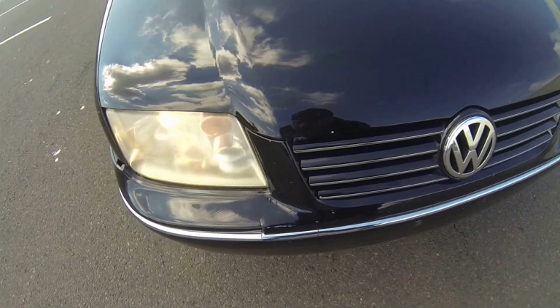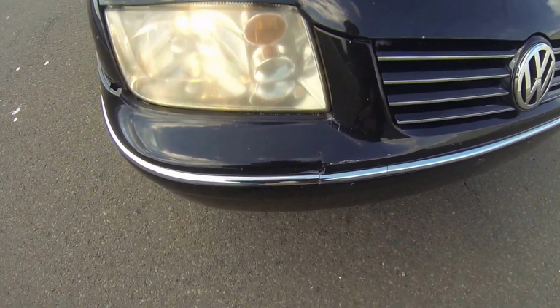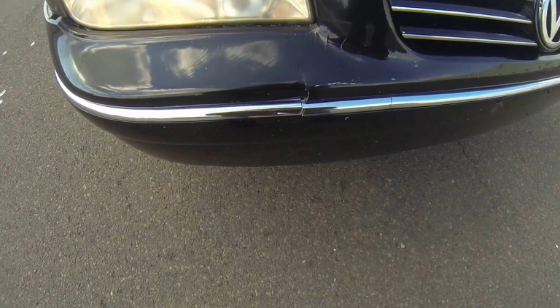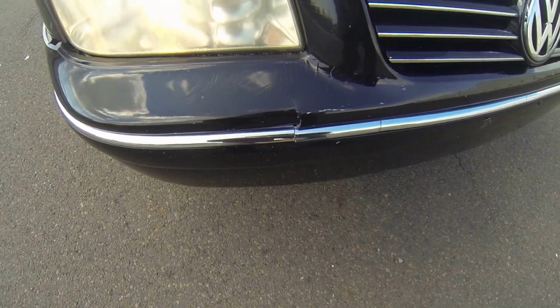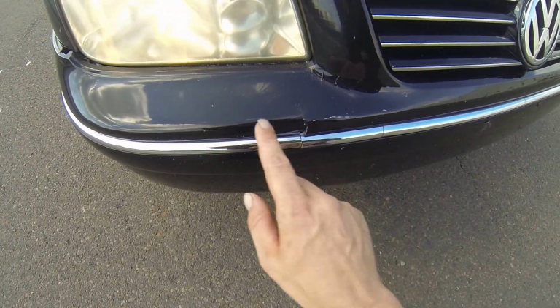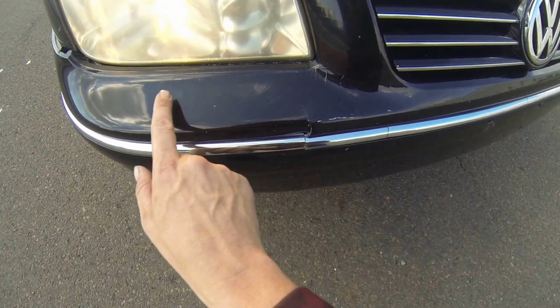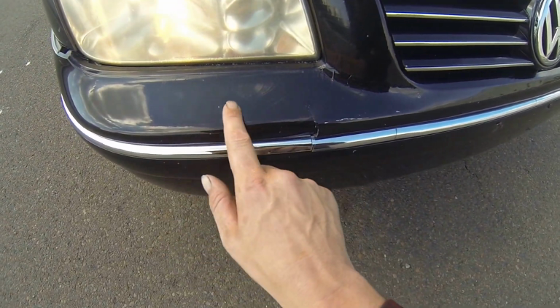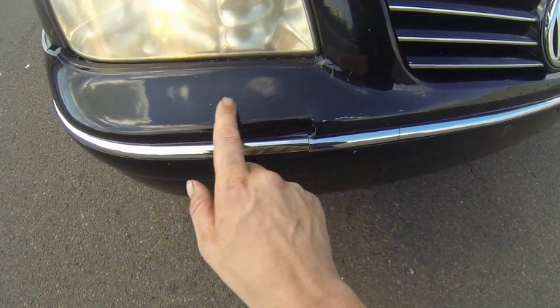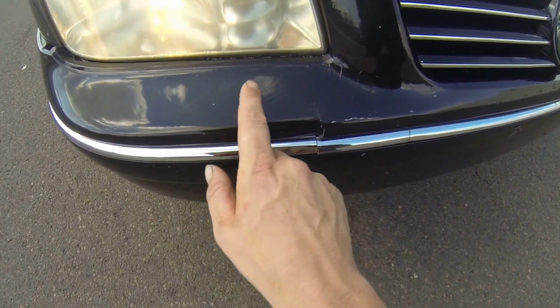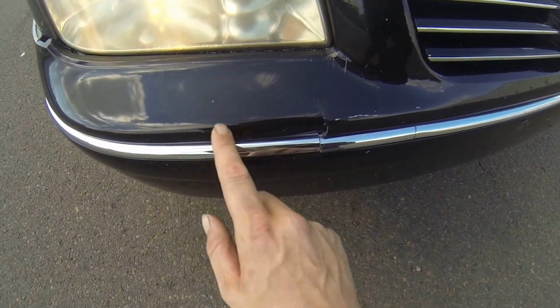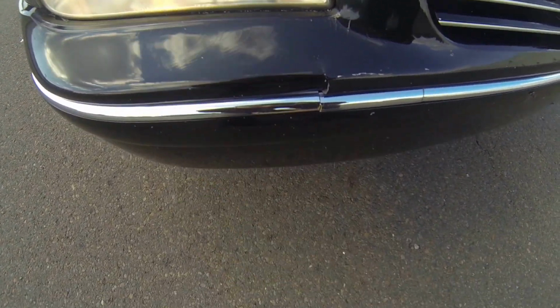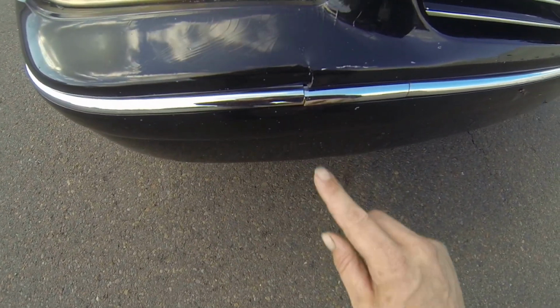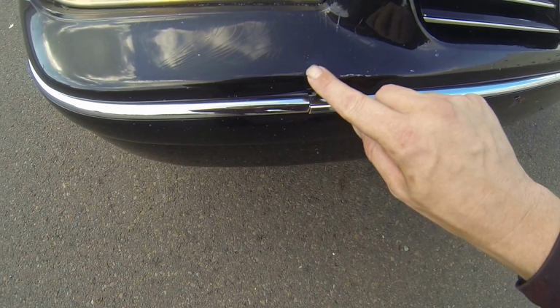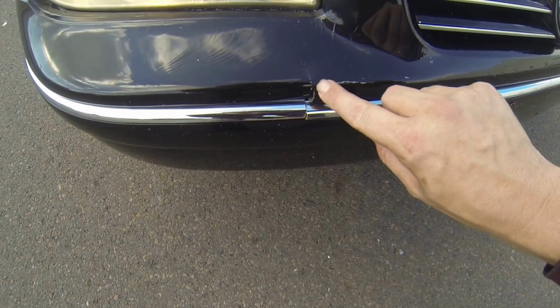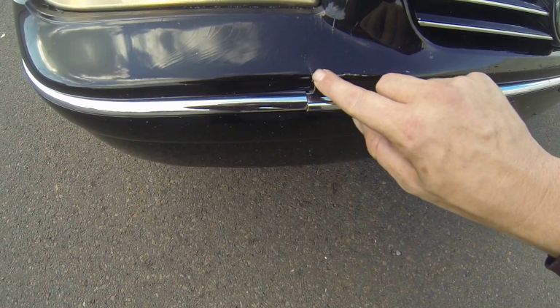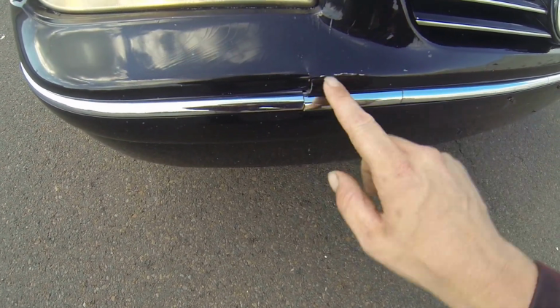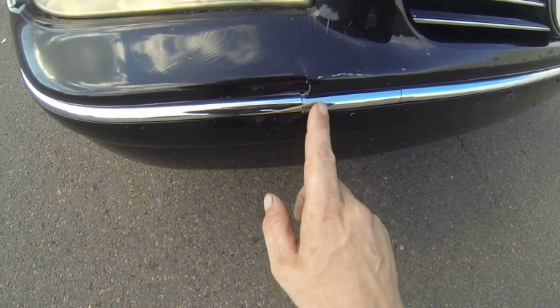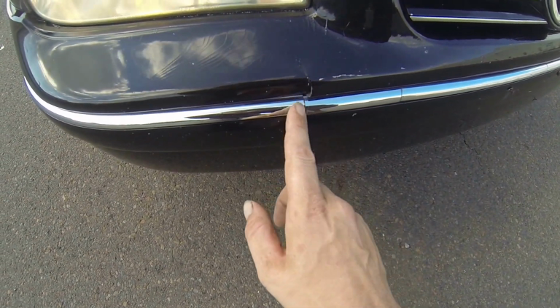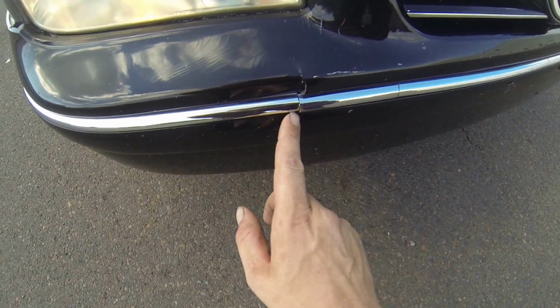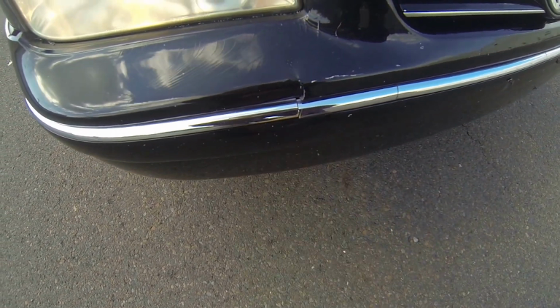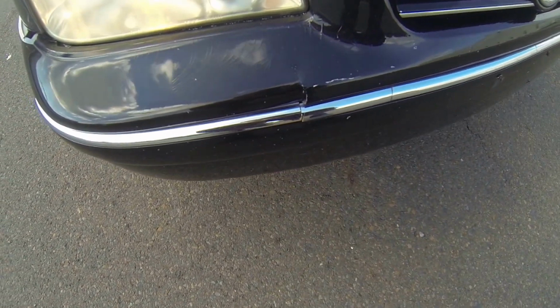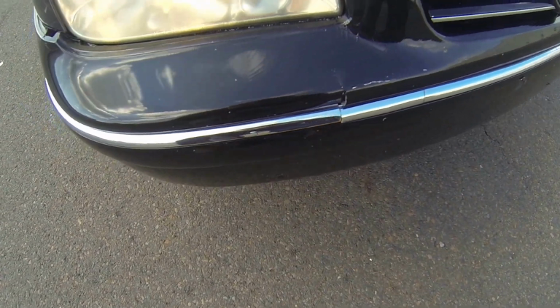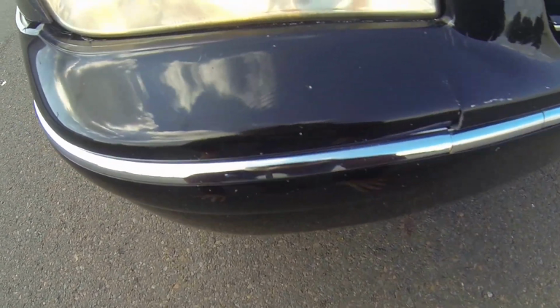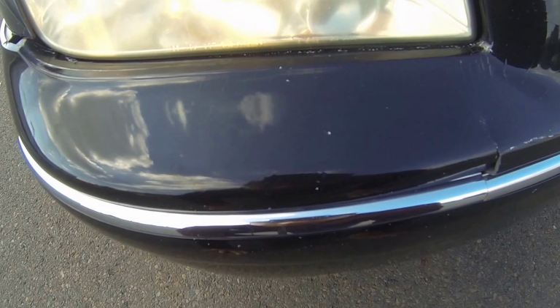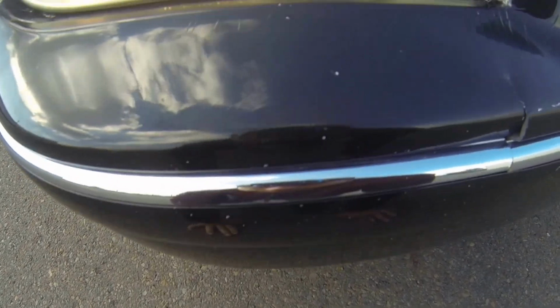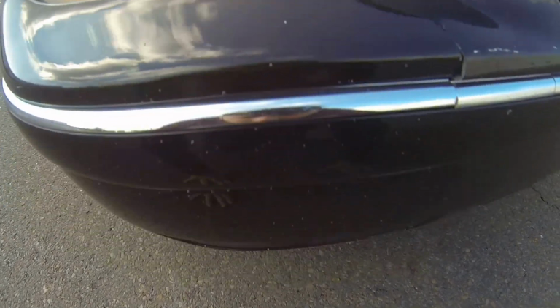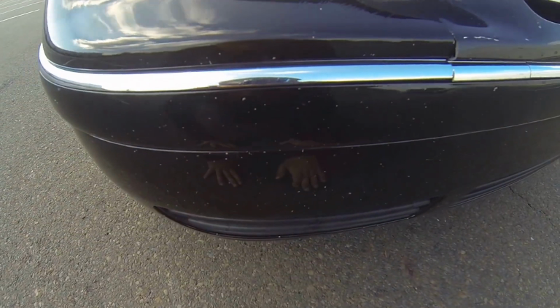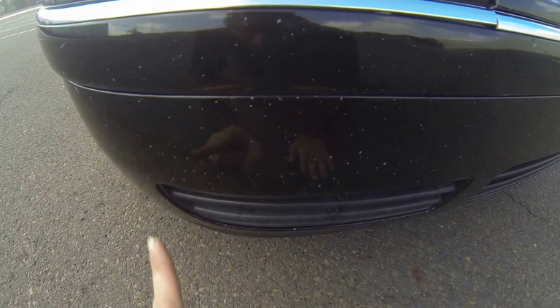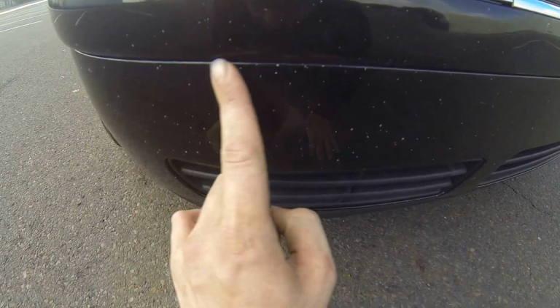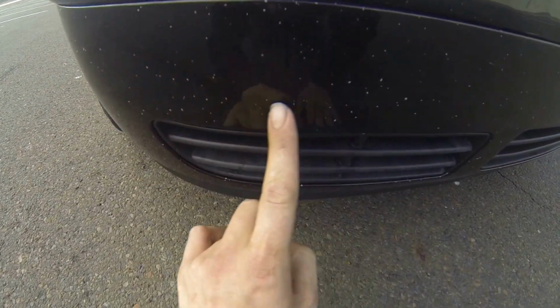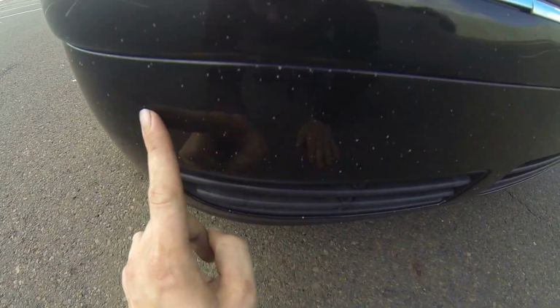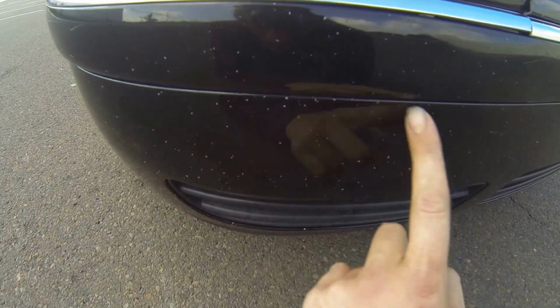Down here on the bumper, you can see there are some stress cracks in the paint. Also a crack in the bumper as well as in the chrome piece. And again, you can see more road scratching in the bumper.